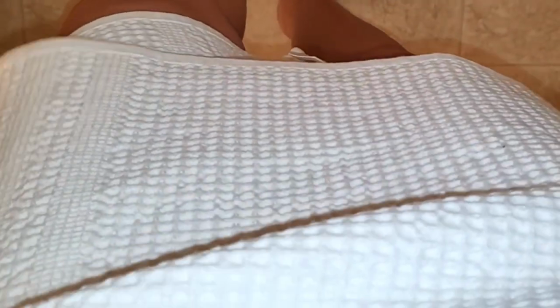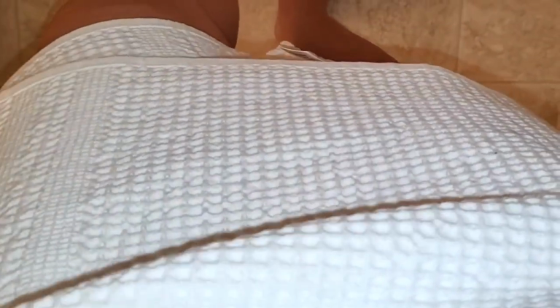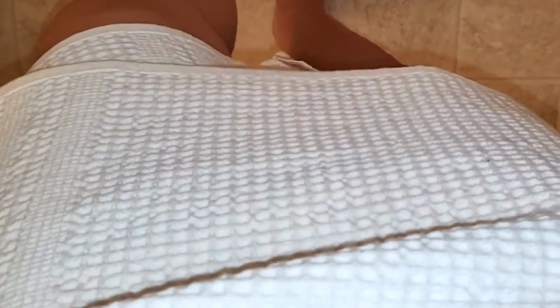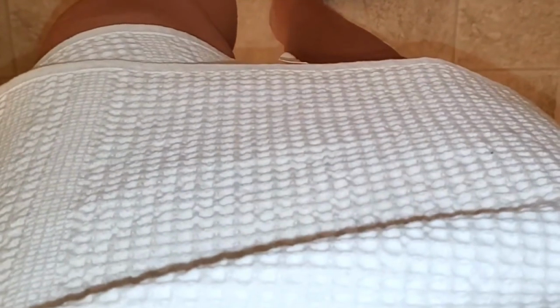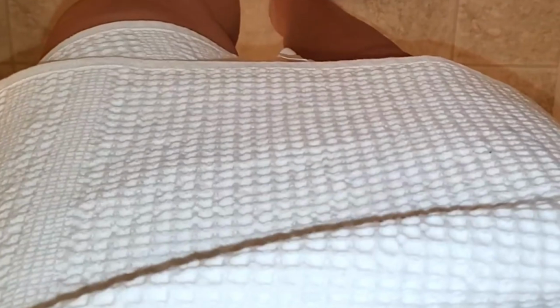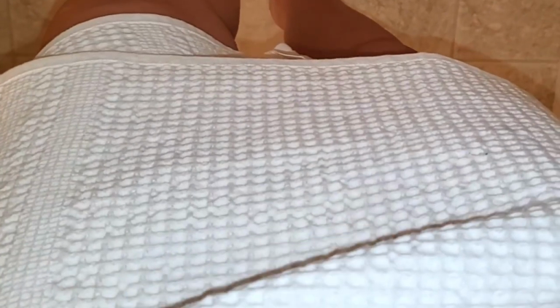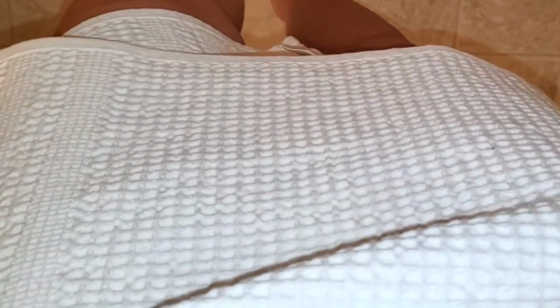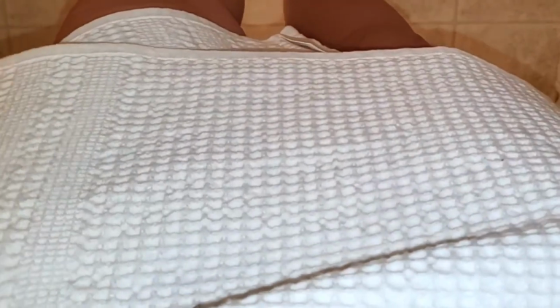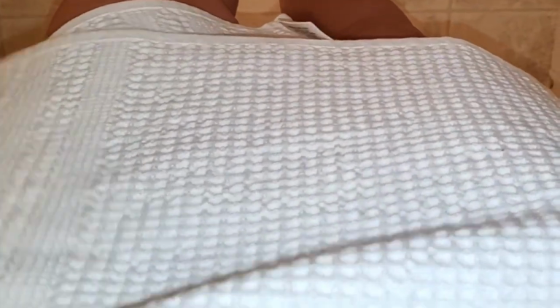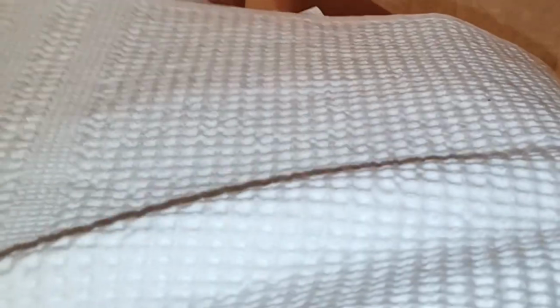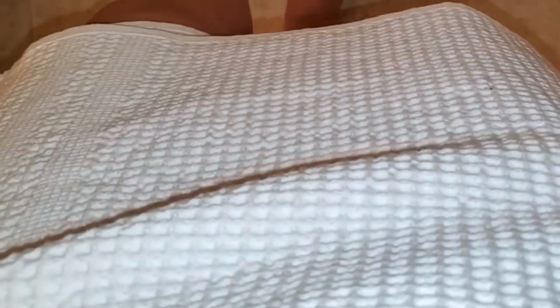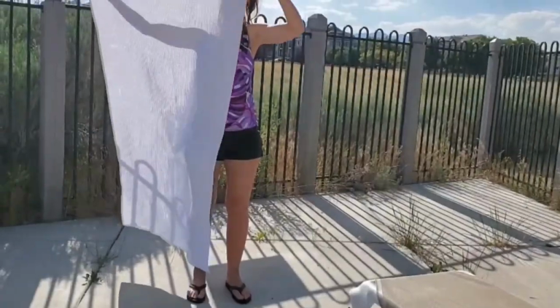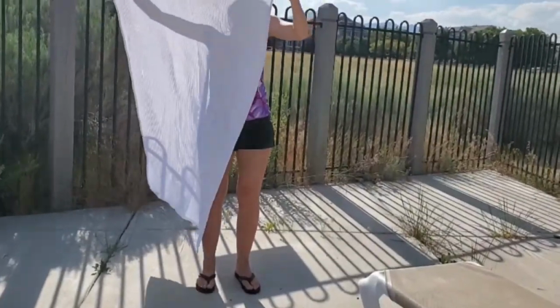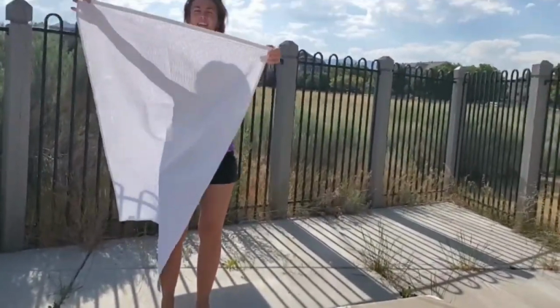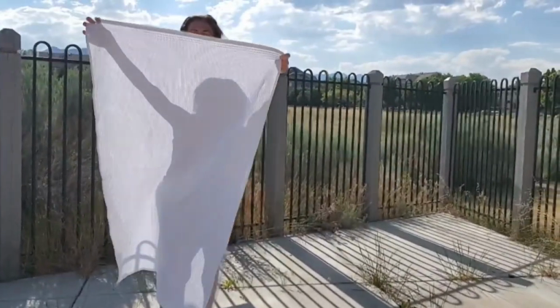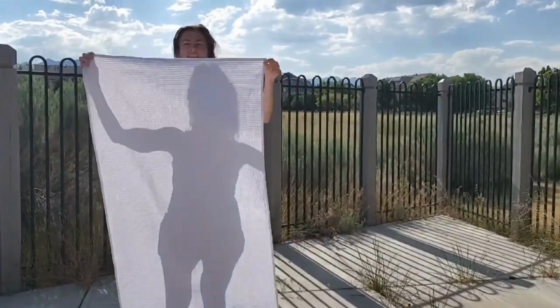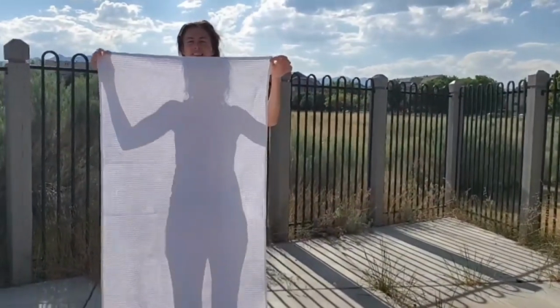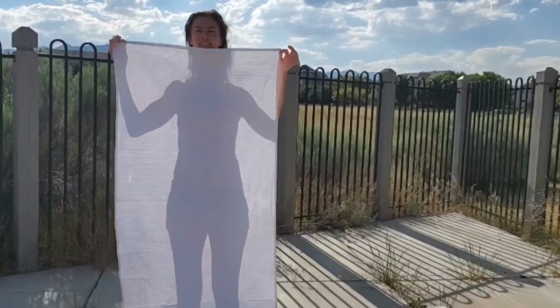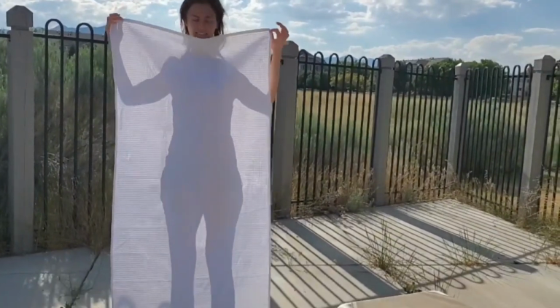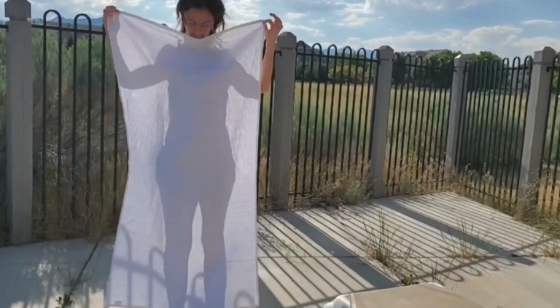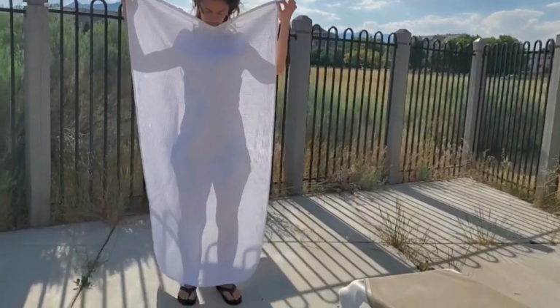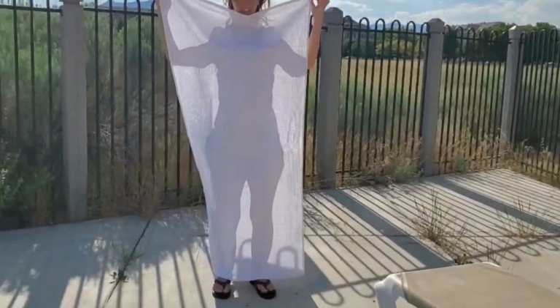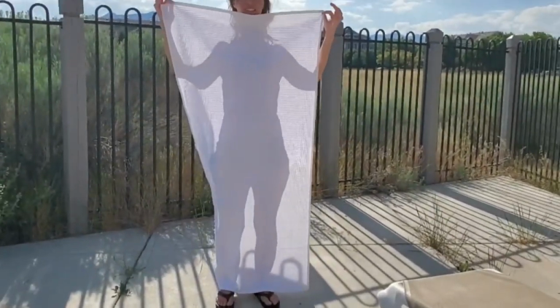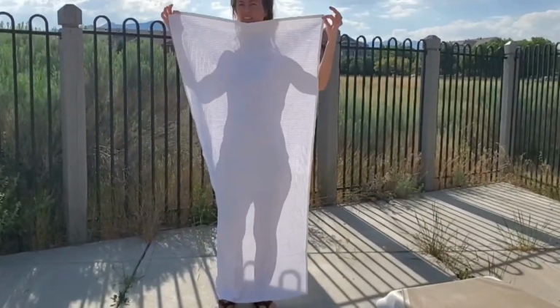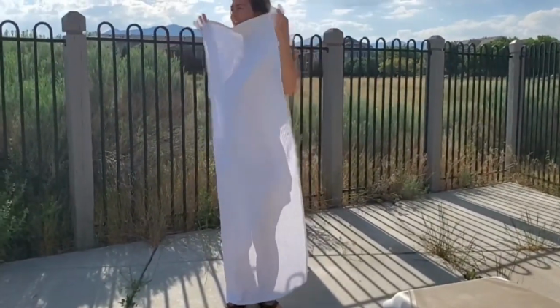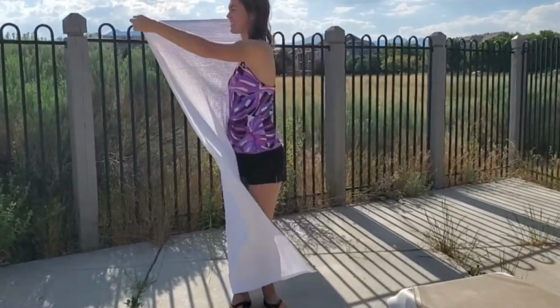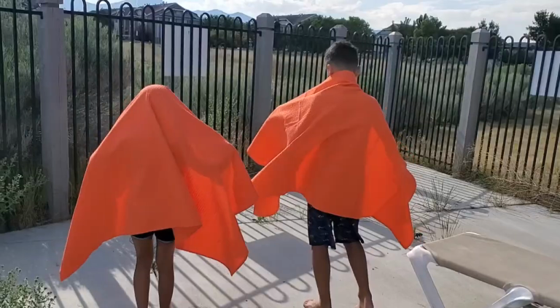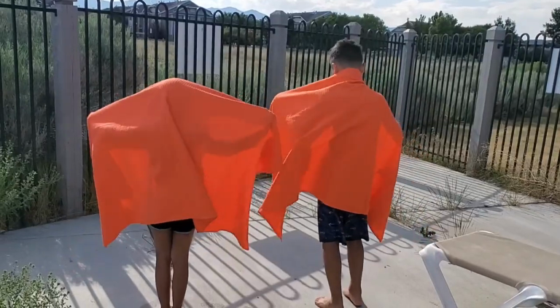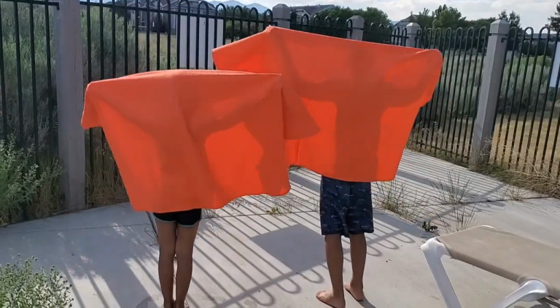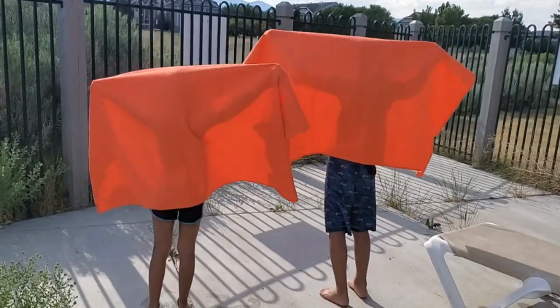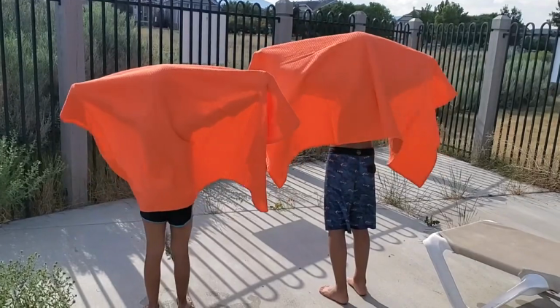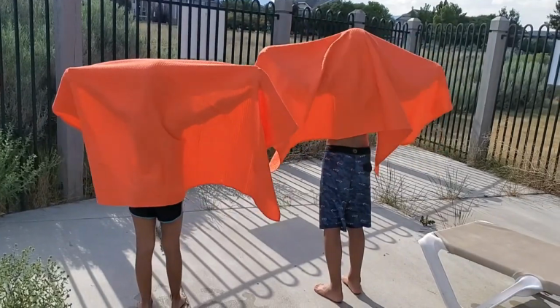I love how quickly these dry and how efficient they are at drying my skin. It's wide and long enough that it covers my whole body and the waffle texture feels so great.